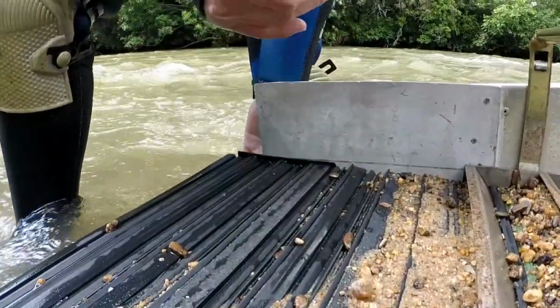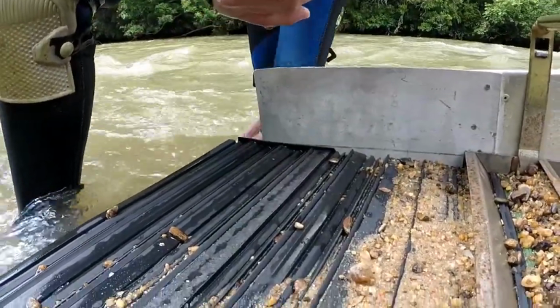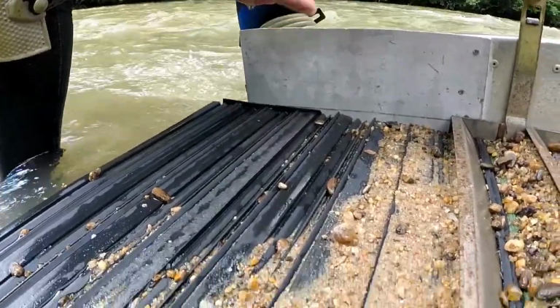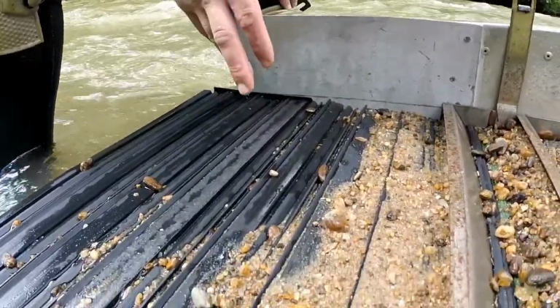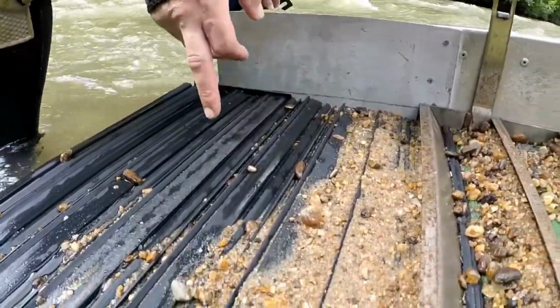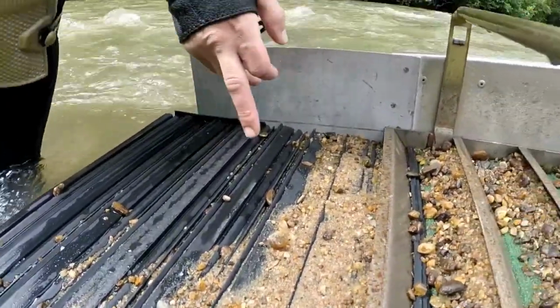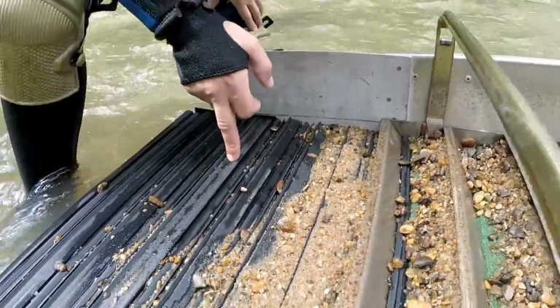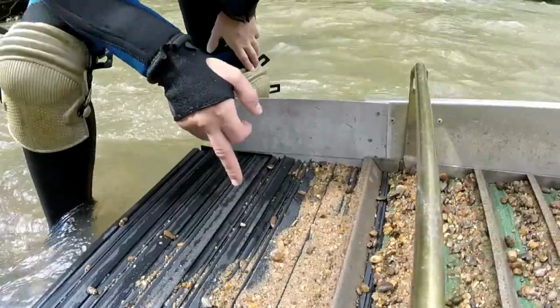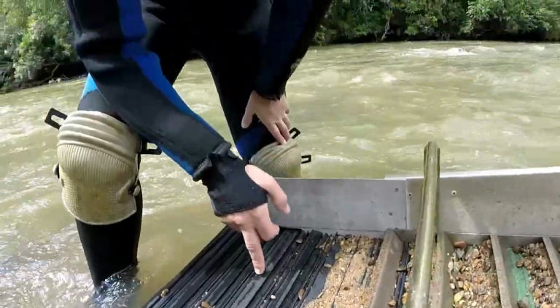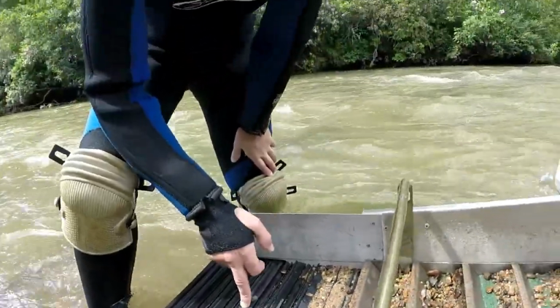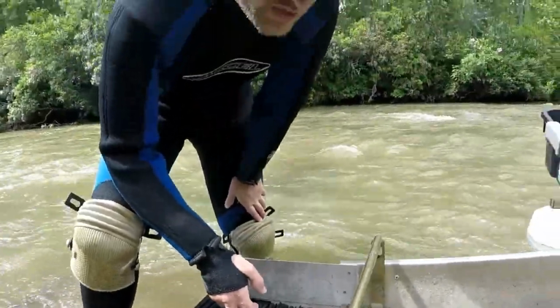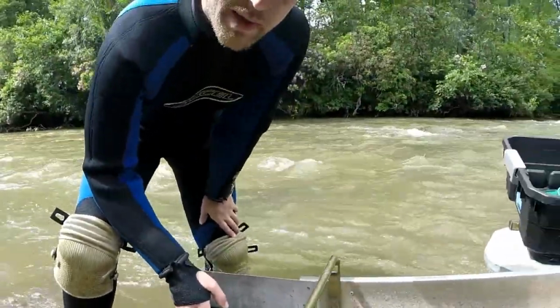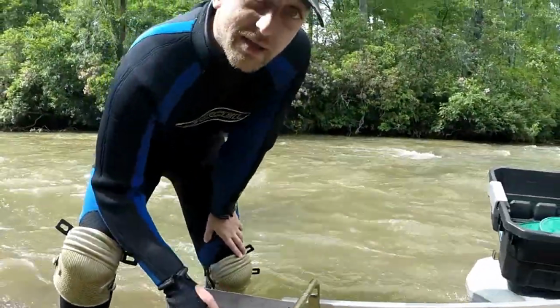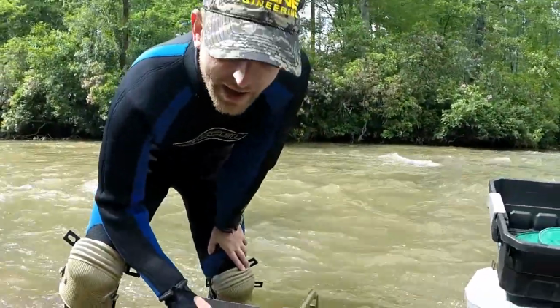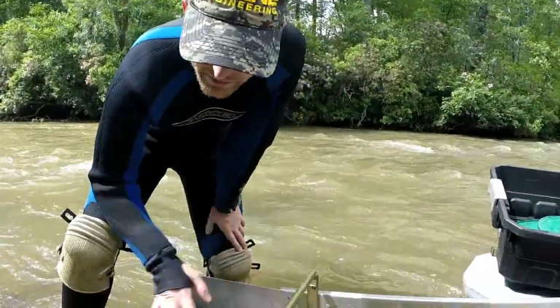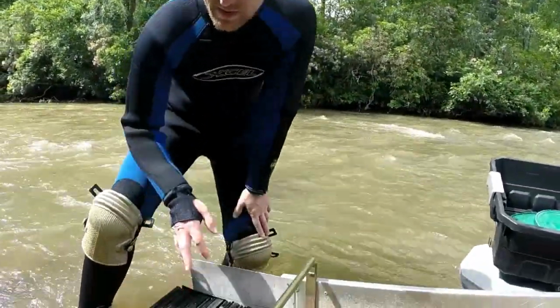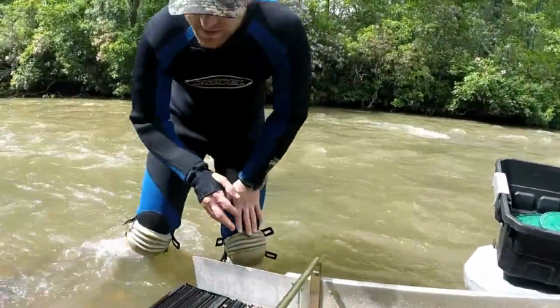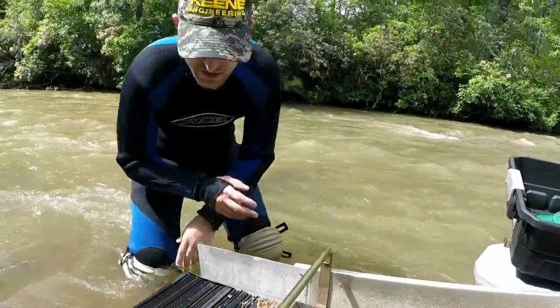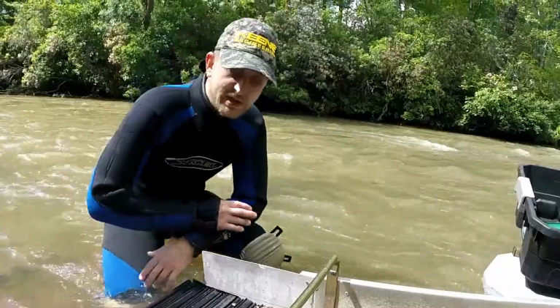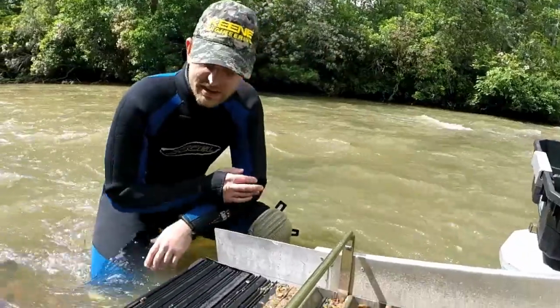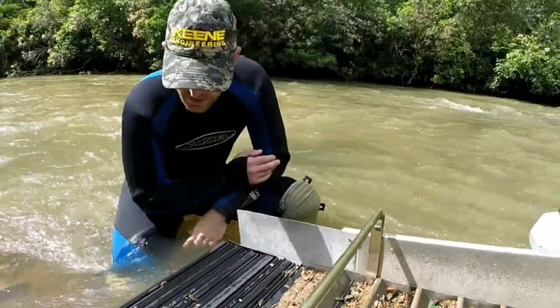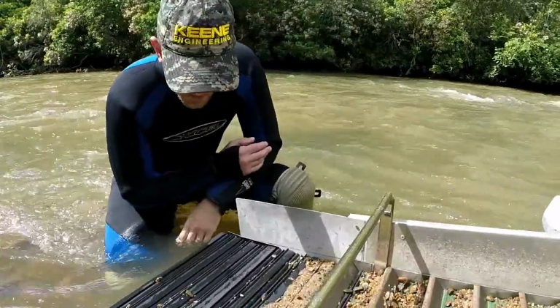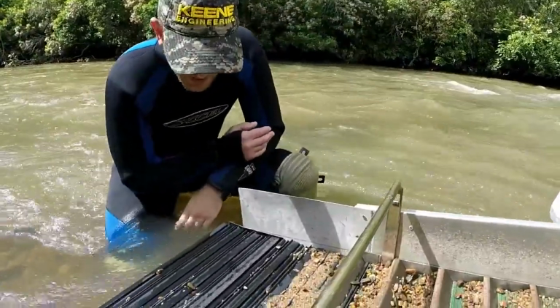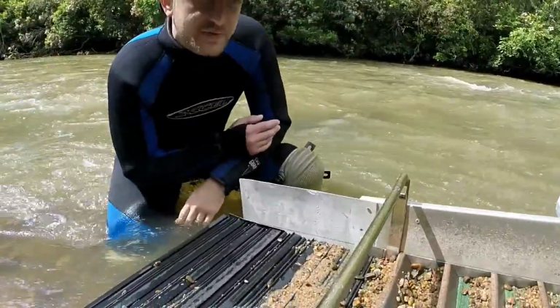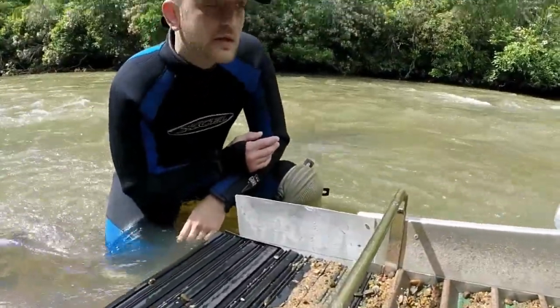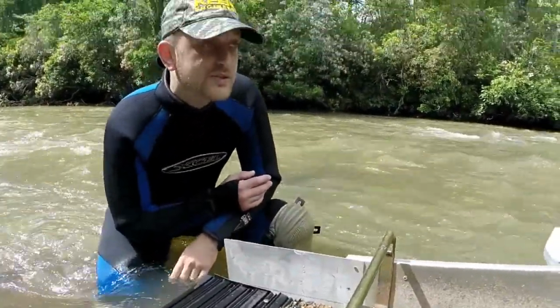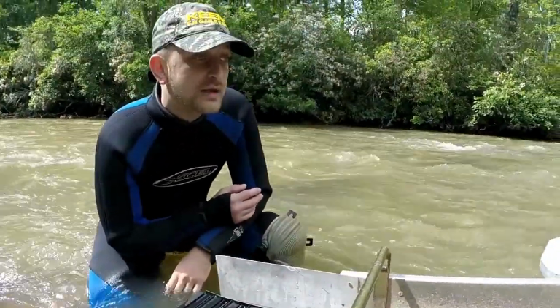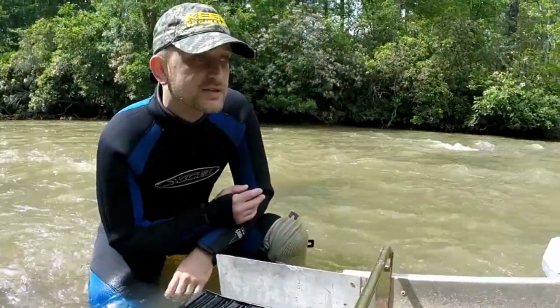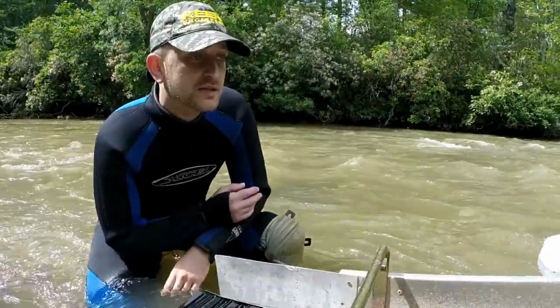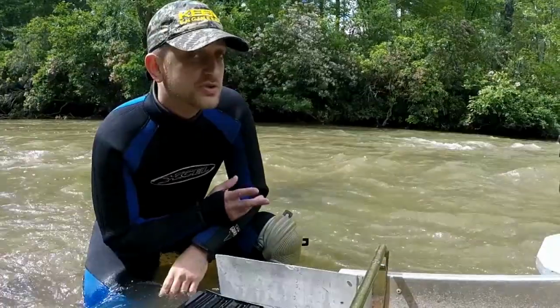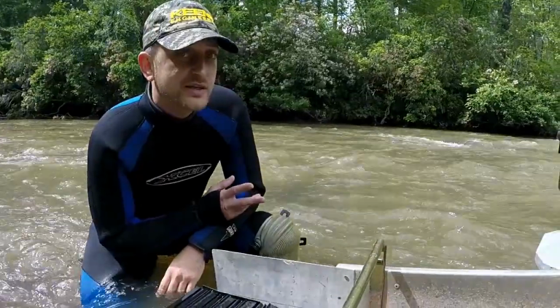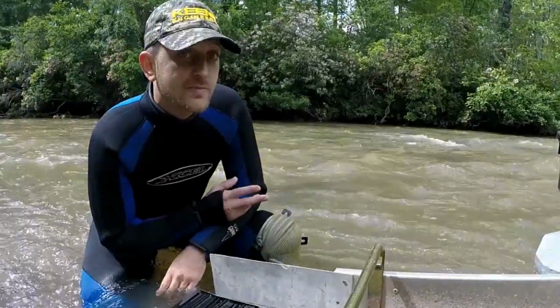In here I'm running all talon mat, and in the back, gold hog mats. I love the talon mat — nothing can get by this stuff. This works a little particularly clean; we're still dialing our boxes in.